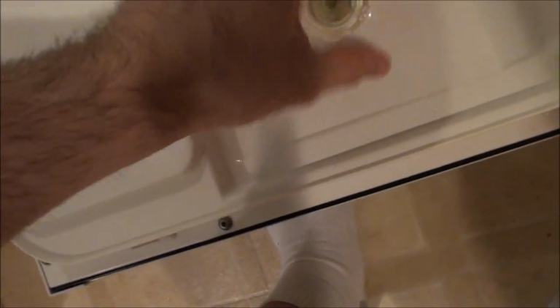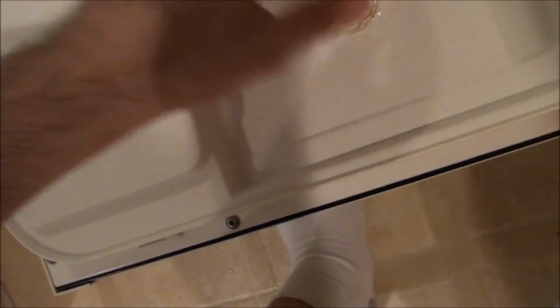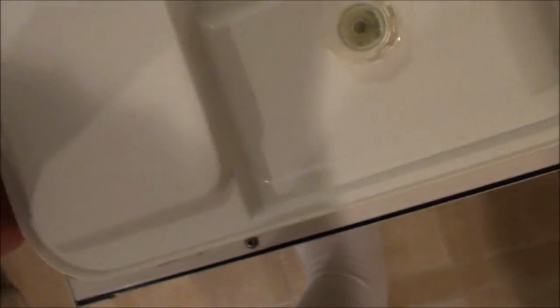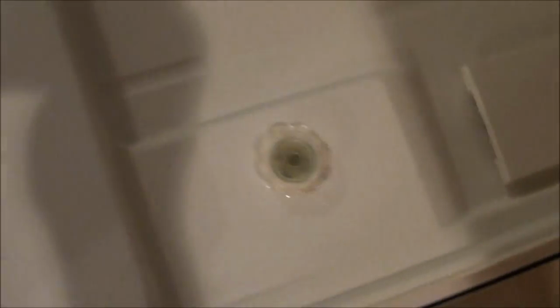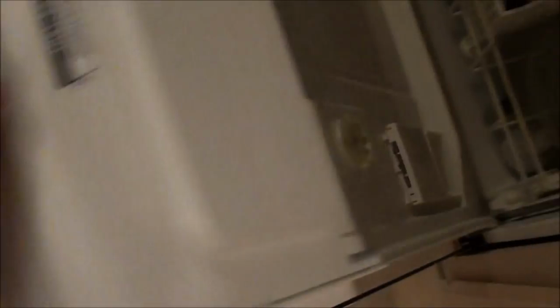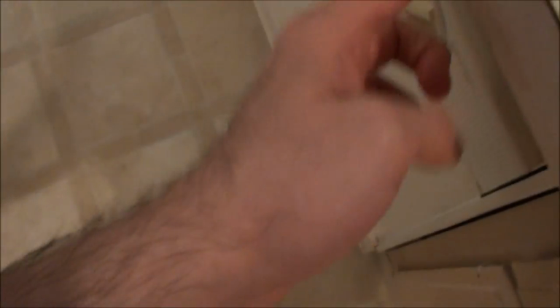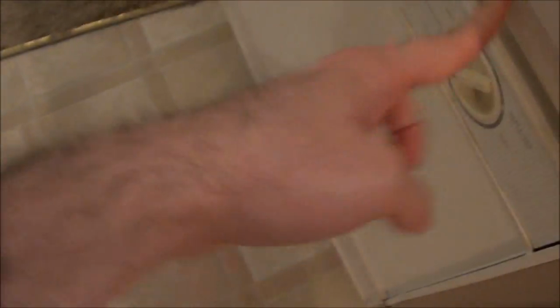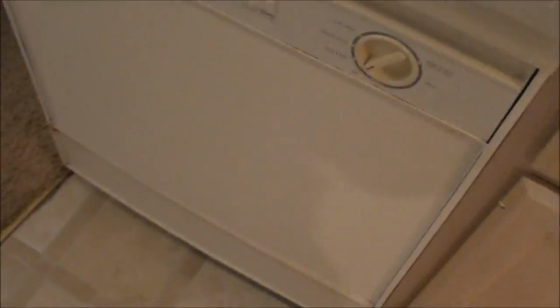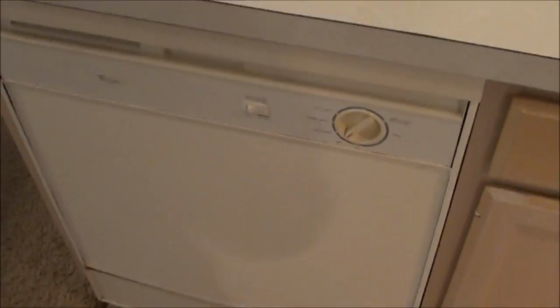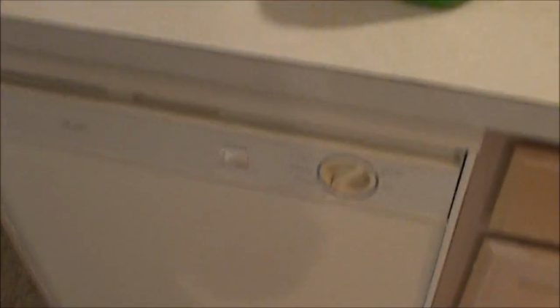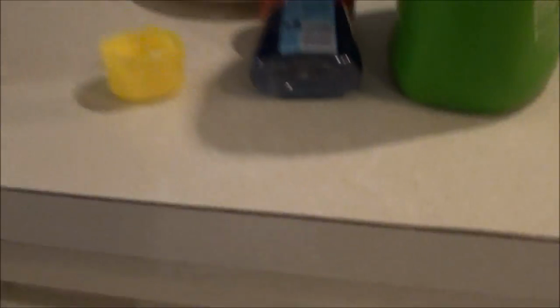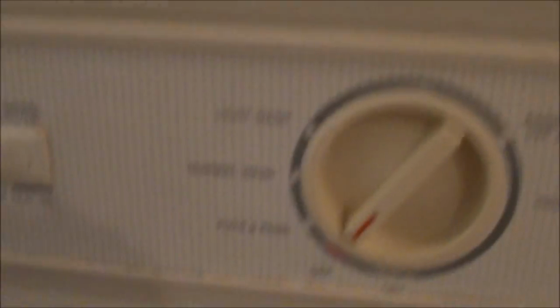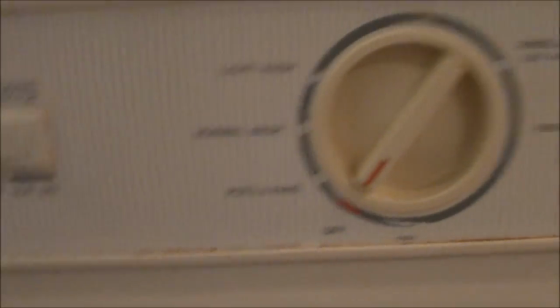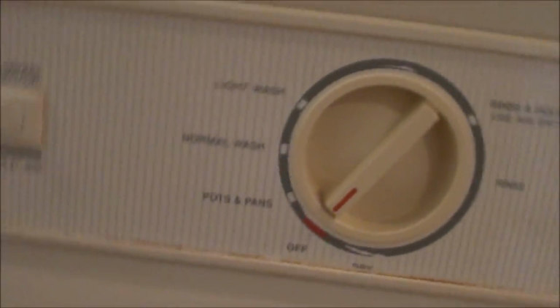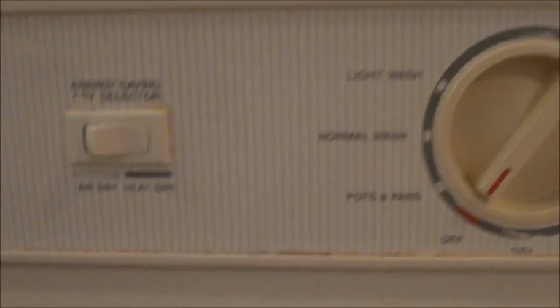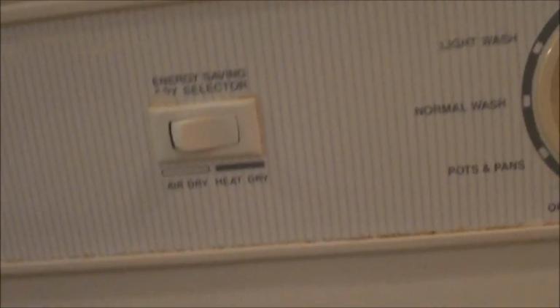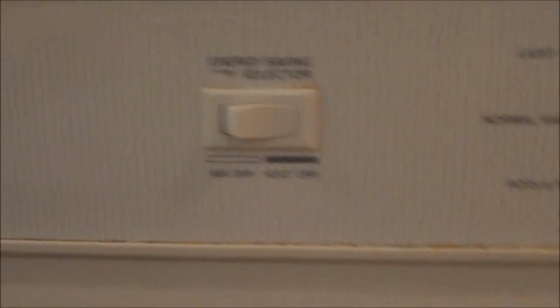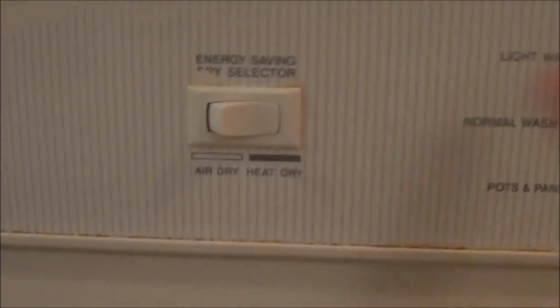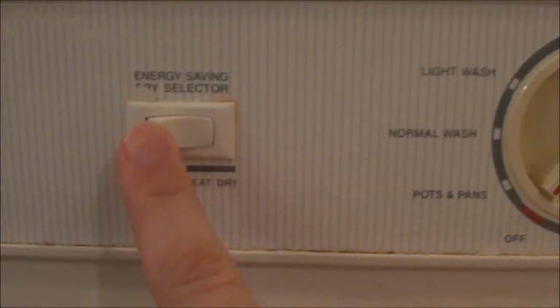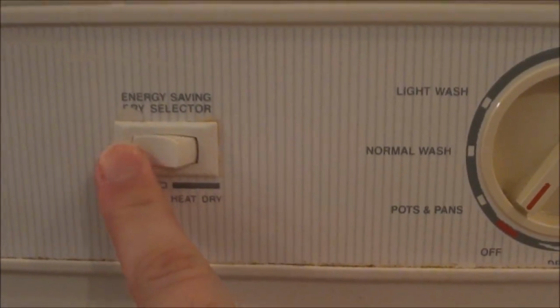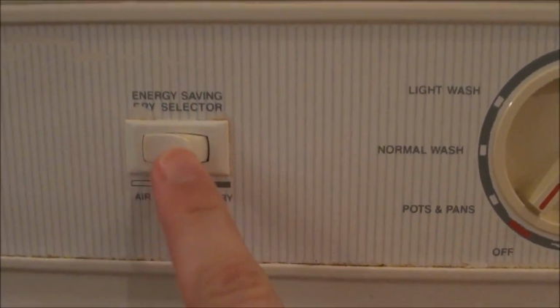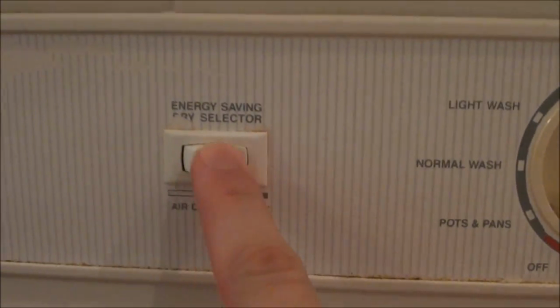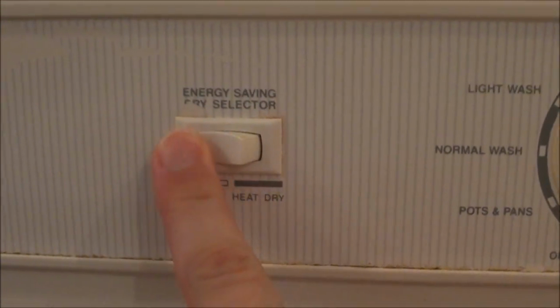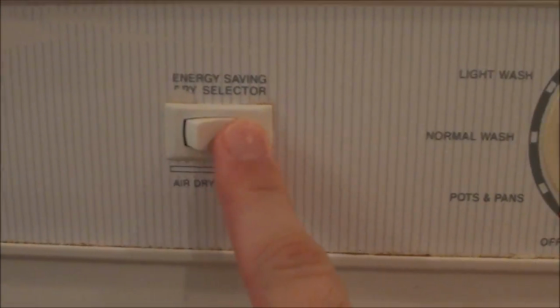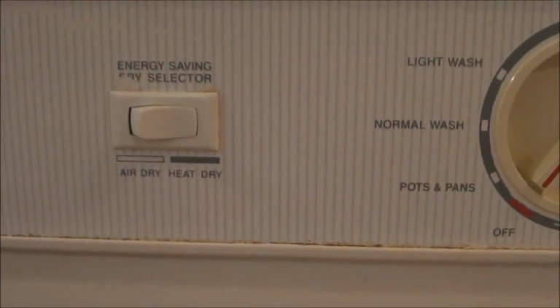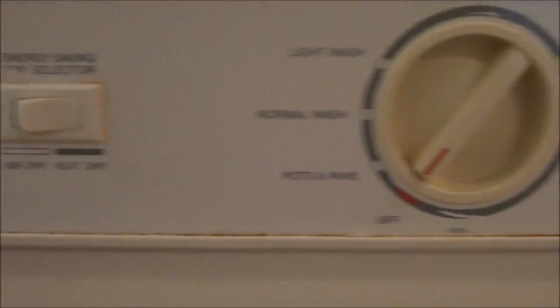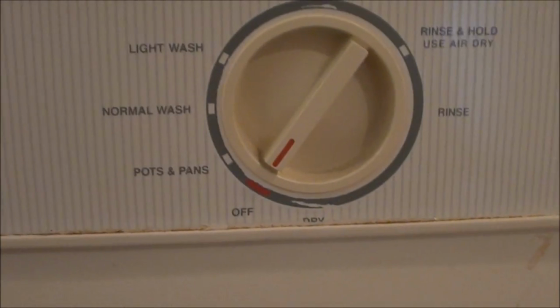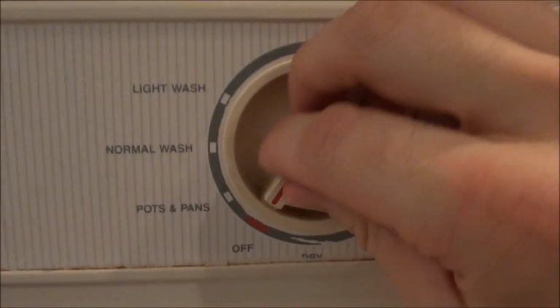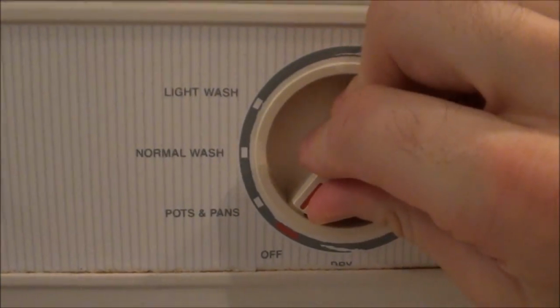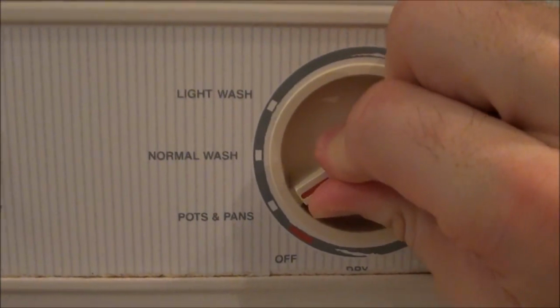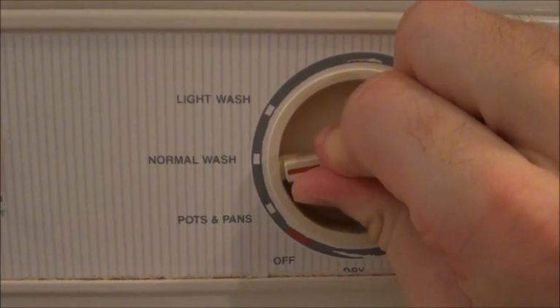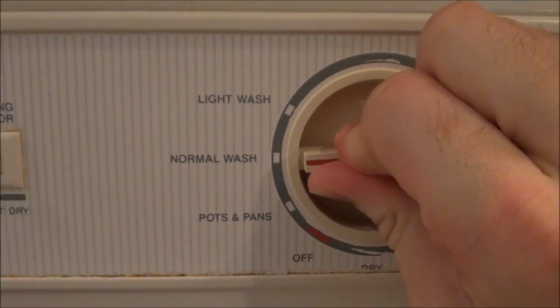Close your dishwasher all the way. It's best to use the heat dry setting so that everything dries. Turn the notch to normal, or whatever you prefer, and you're done.